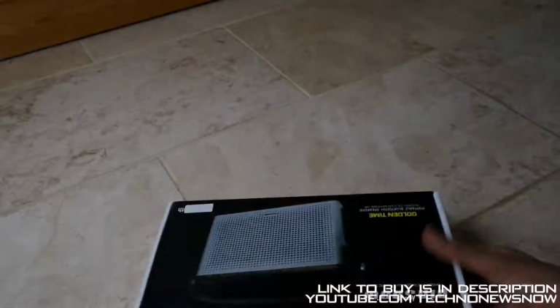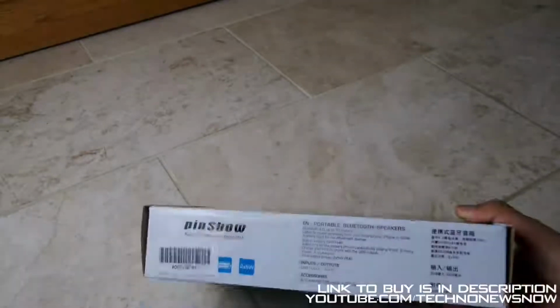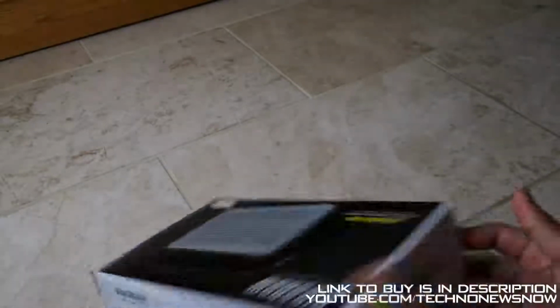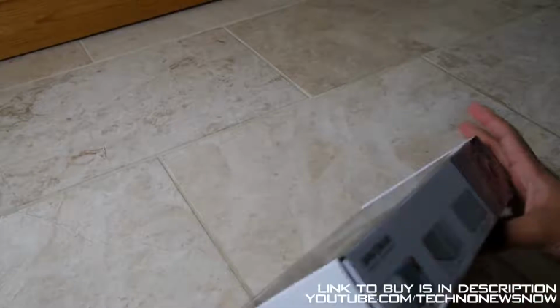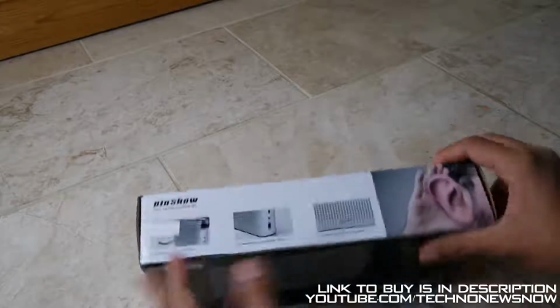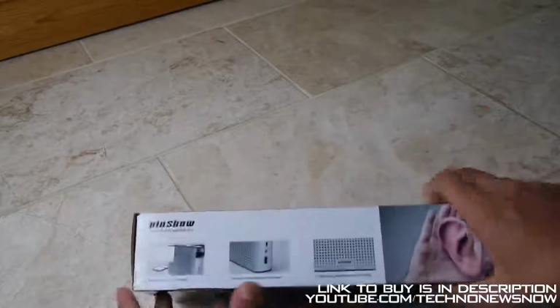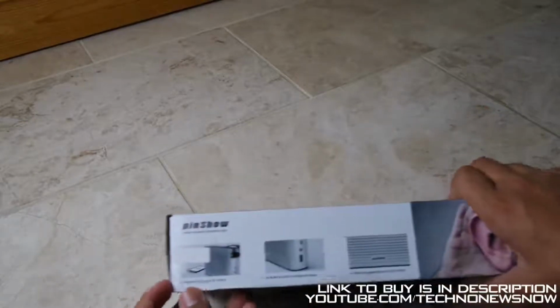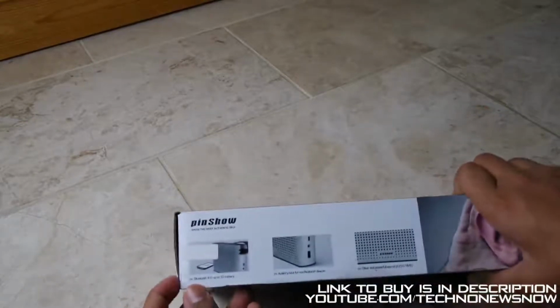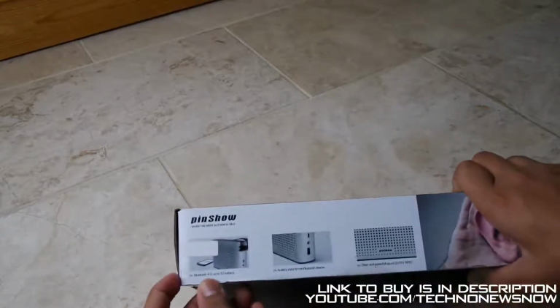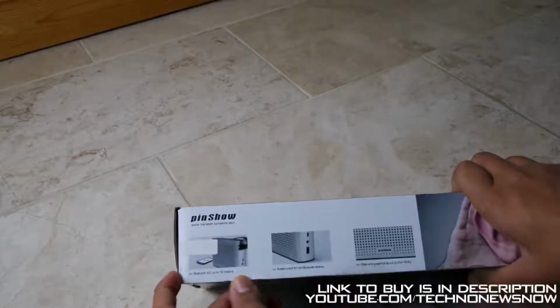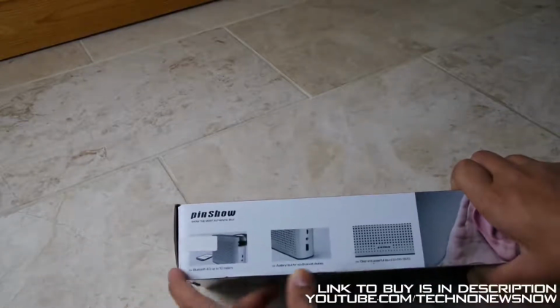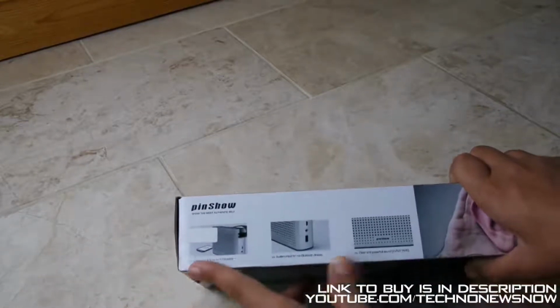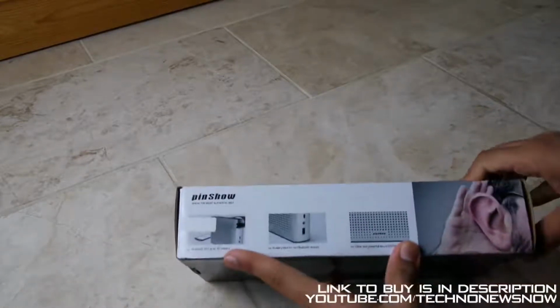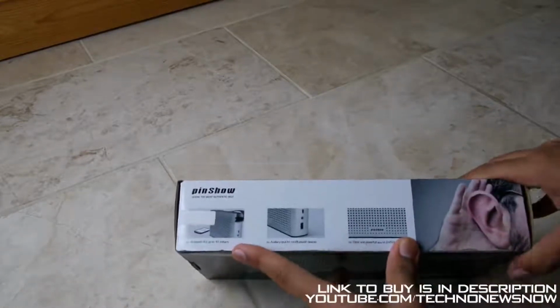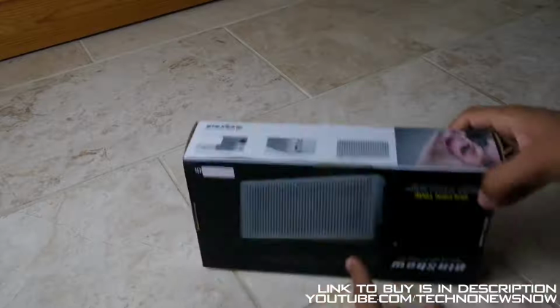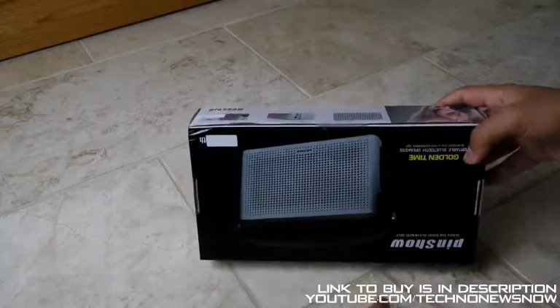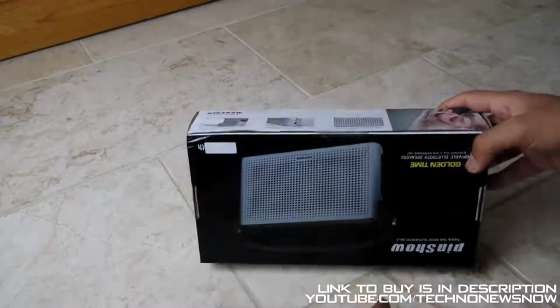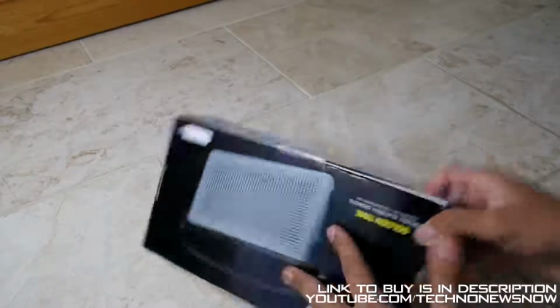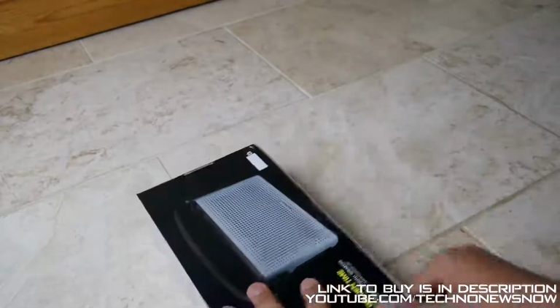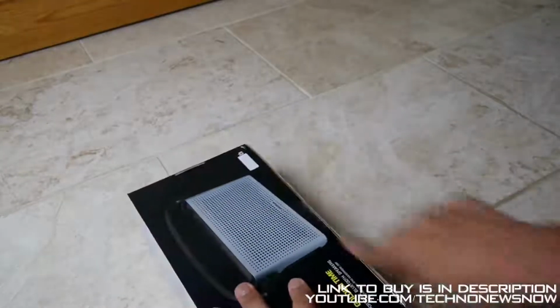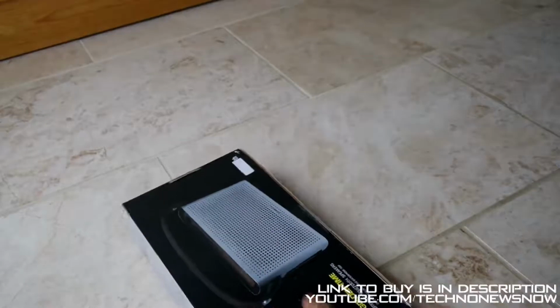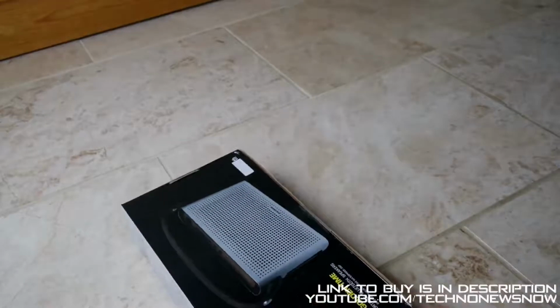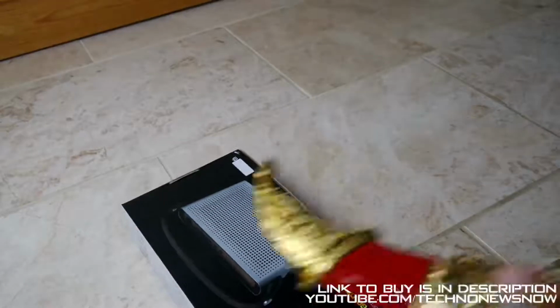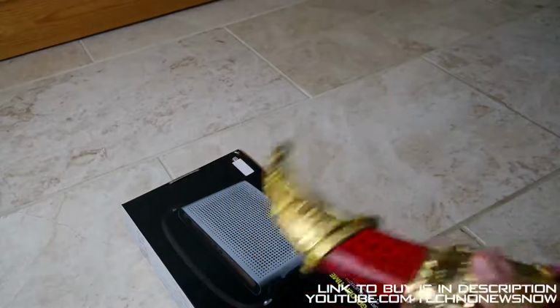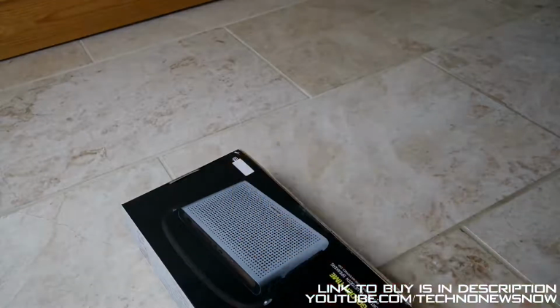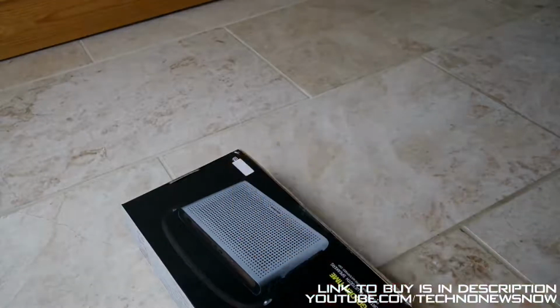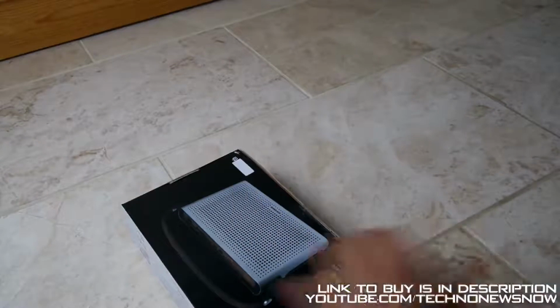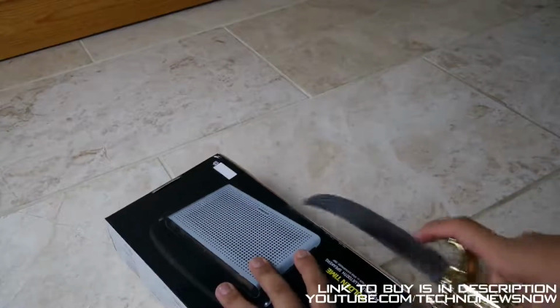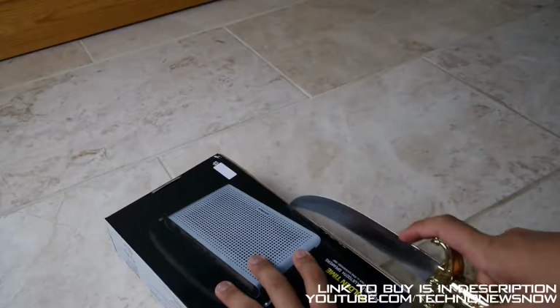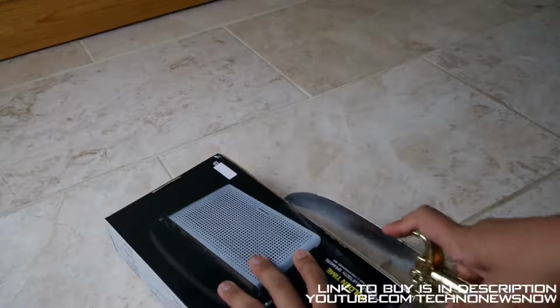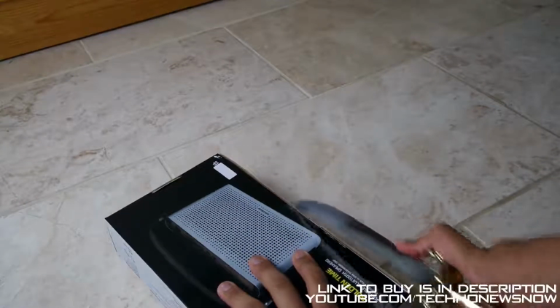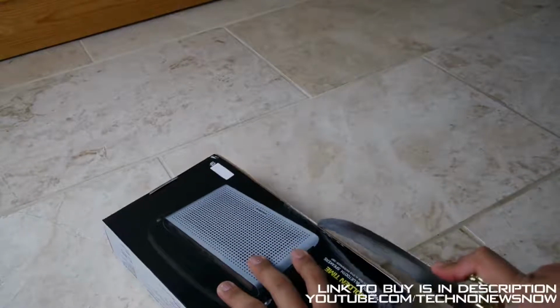So let's go ahead and actually open the device up. We've got some pictures on the front over here of the device, and I have to say it looks very interesting. So we've got this sealed up here — let me go ahead and grab my unboxing knife. I'm going to unbox this and we'll speed this up as well.